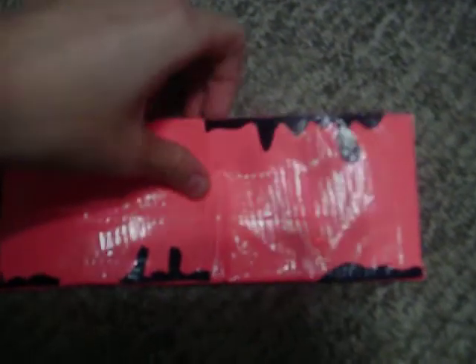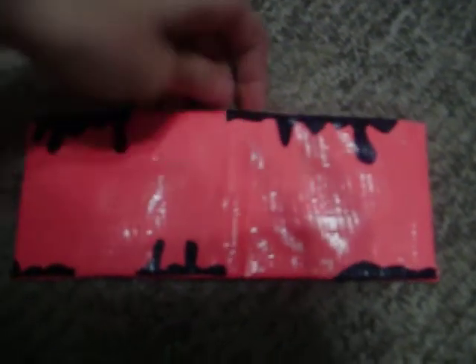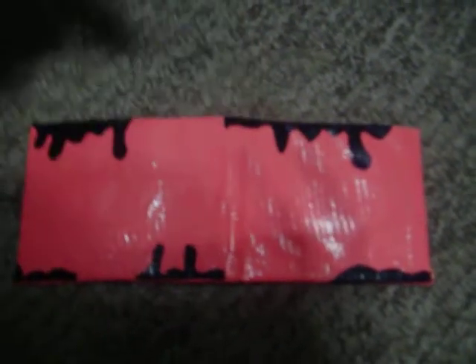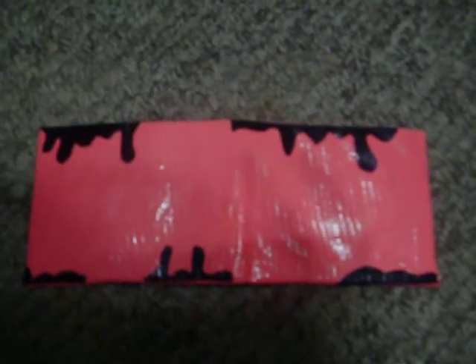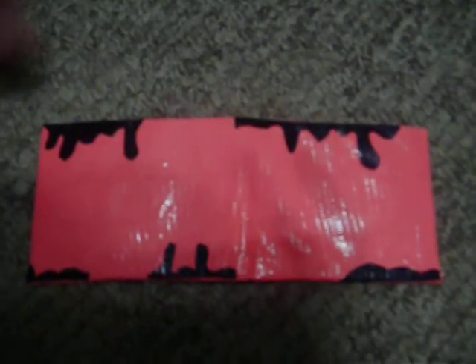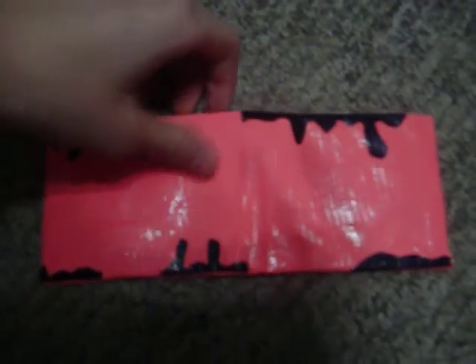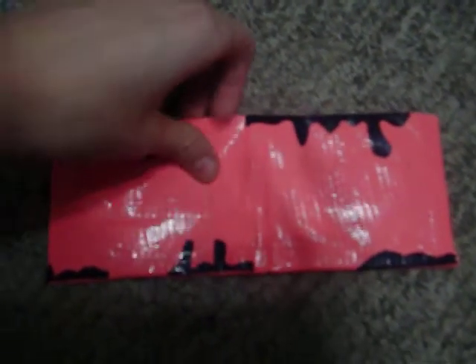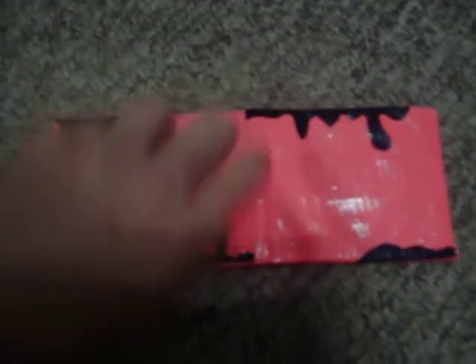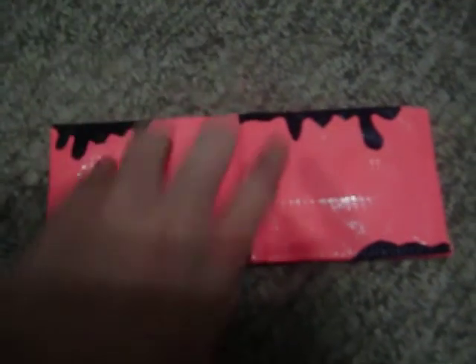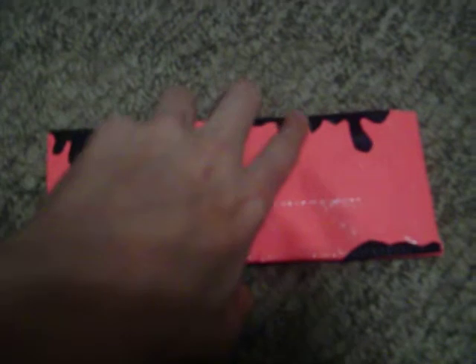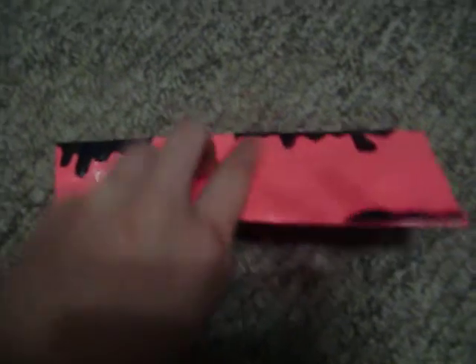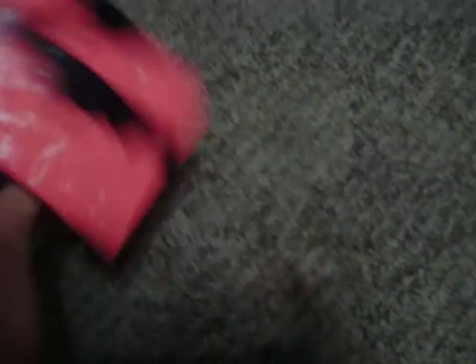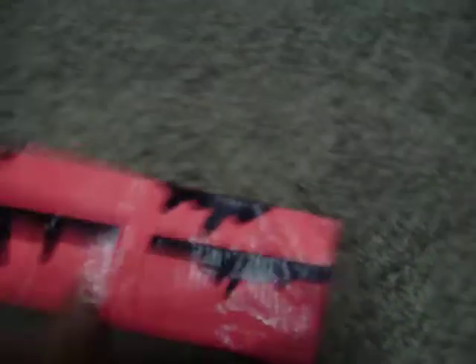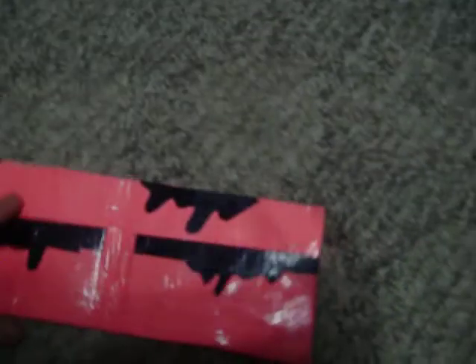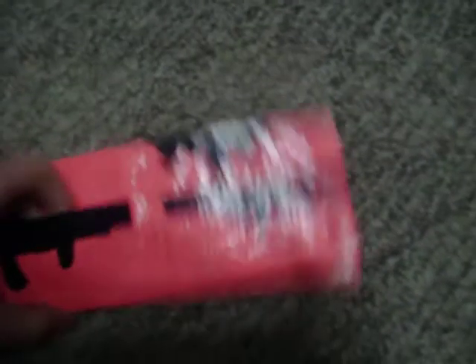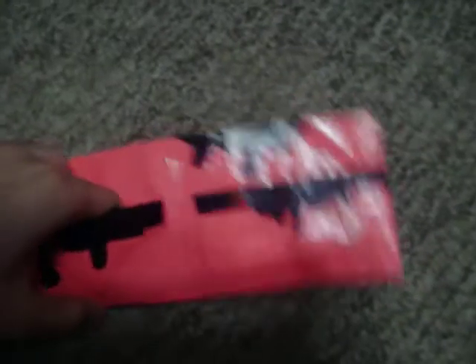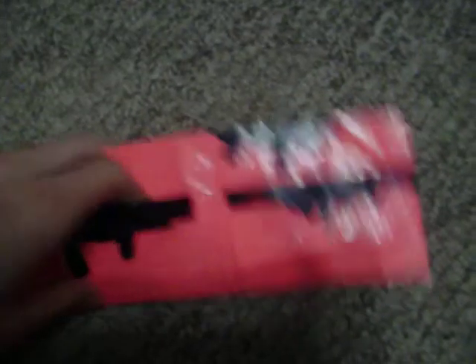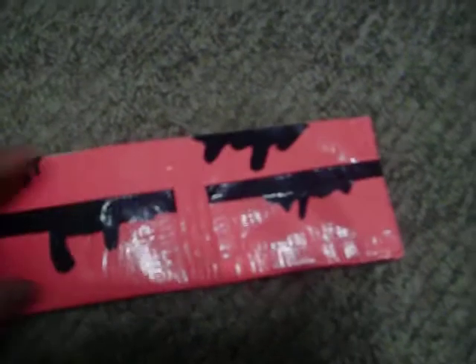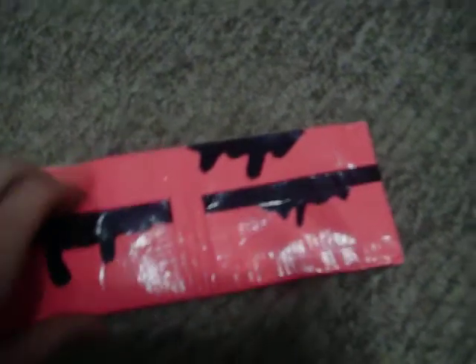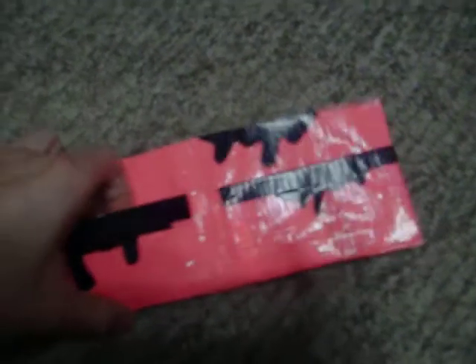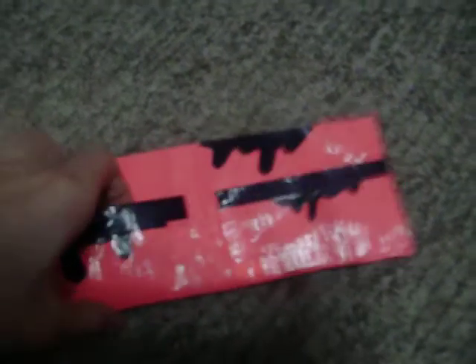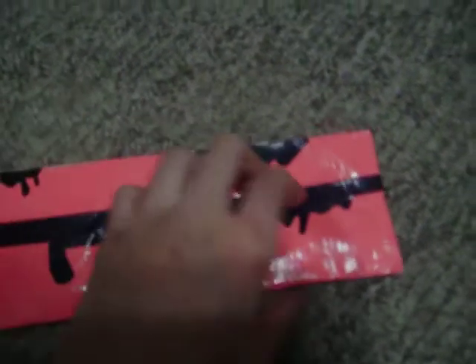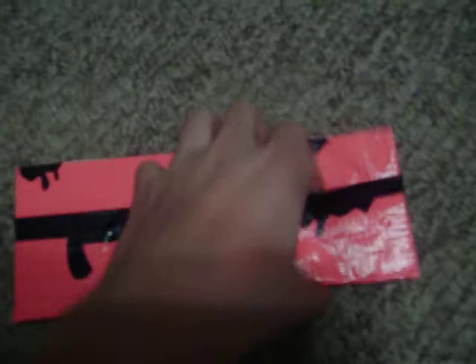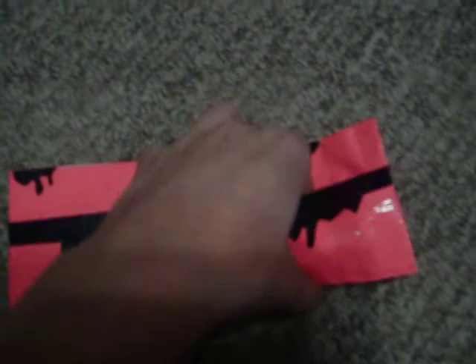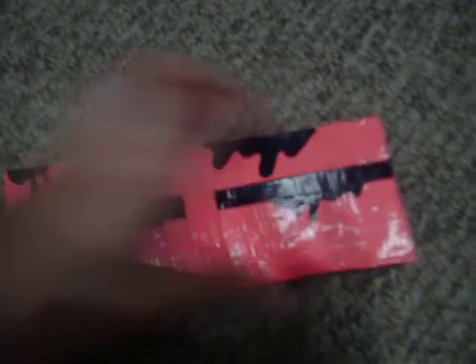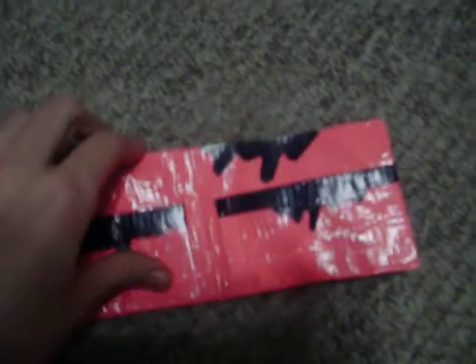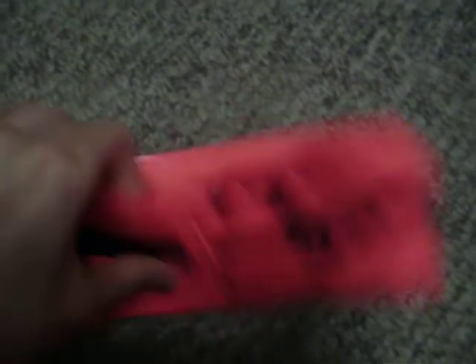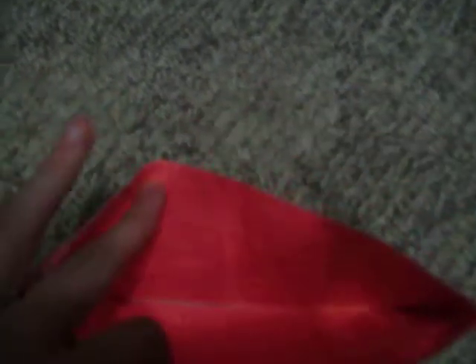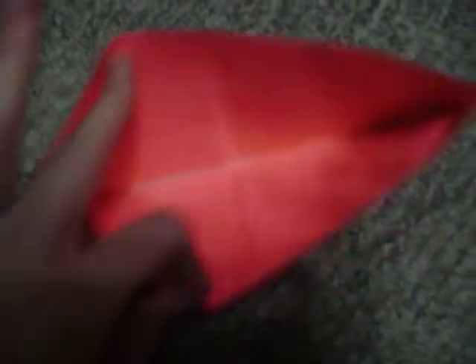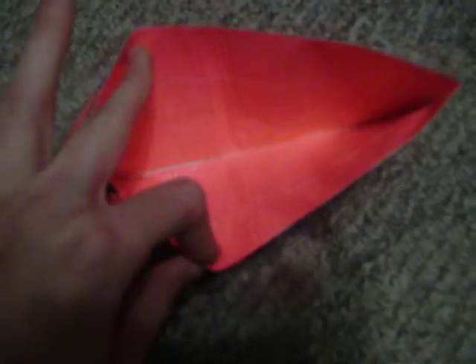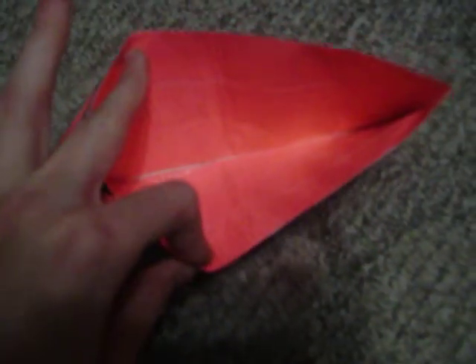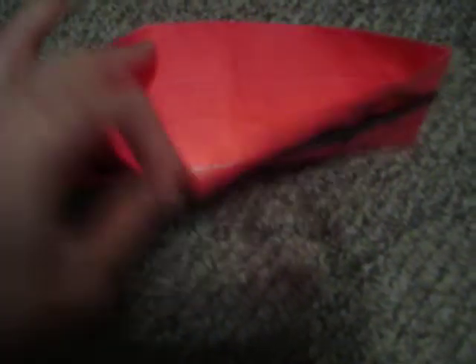This is a pink and black wallet, just little paint-looking things on it. I have a pocket there, a pocket there, and also there's the billfold.